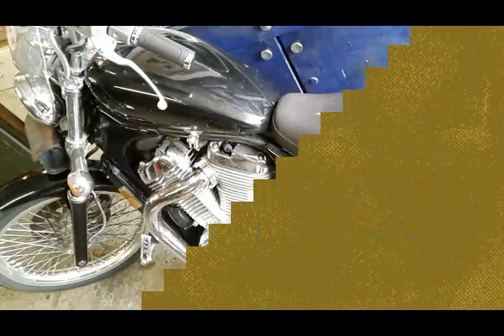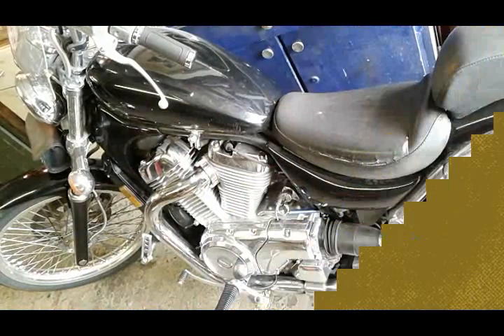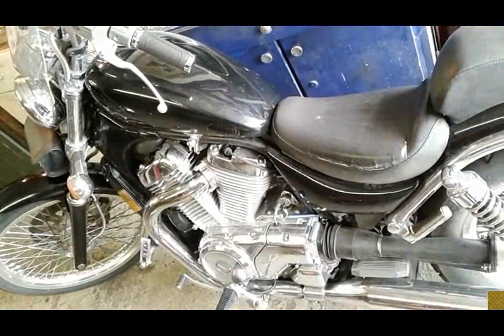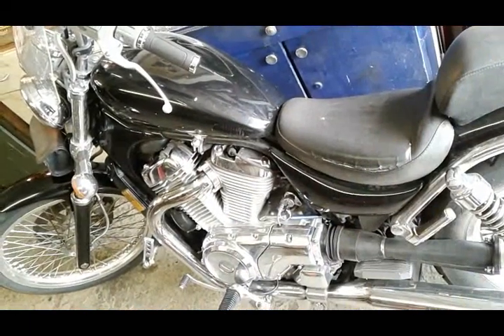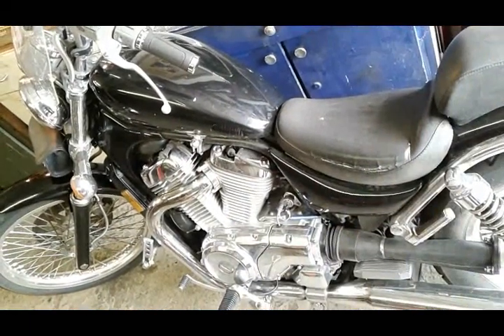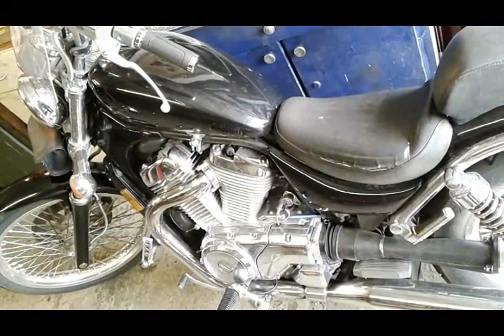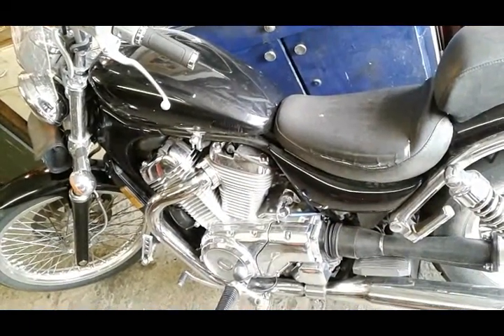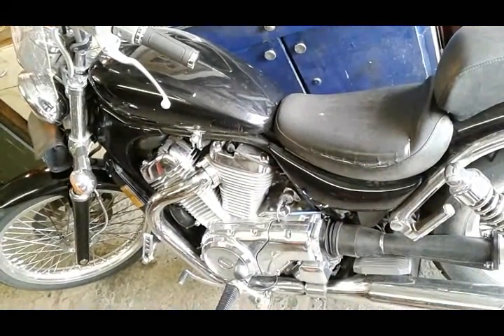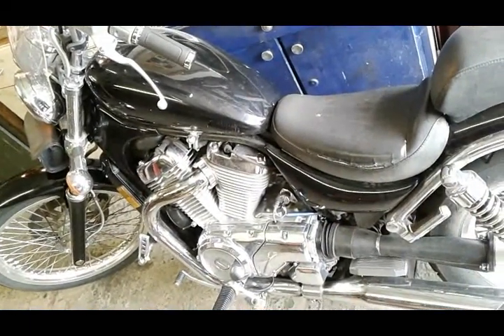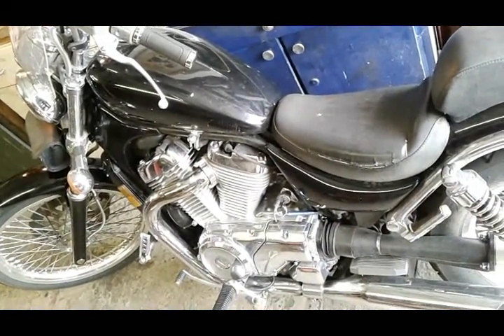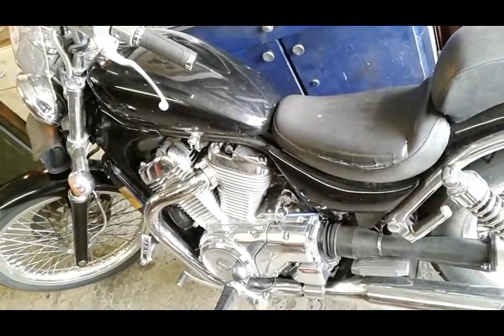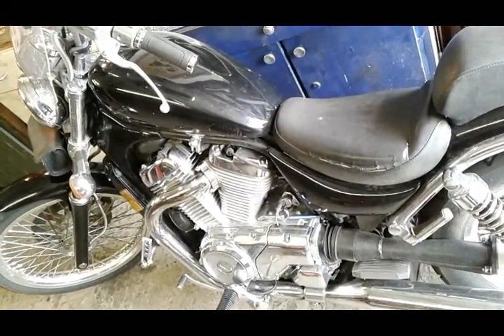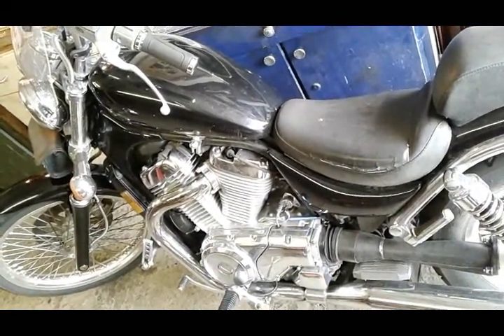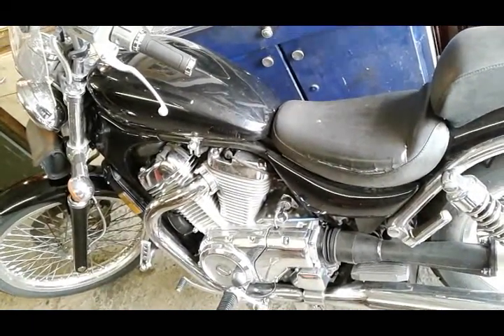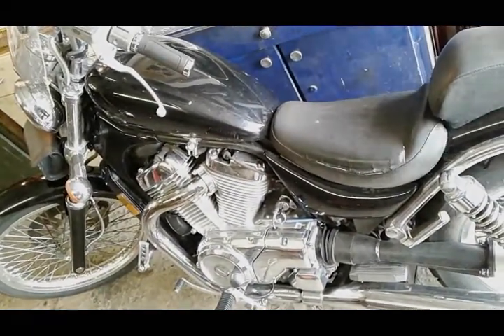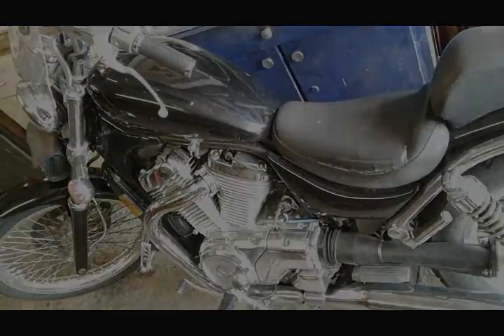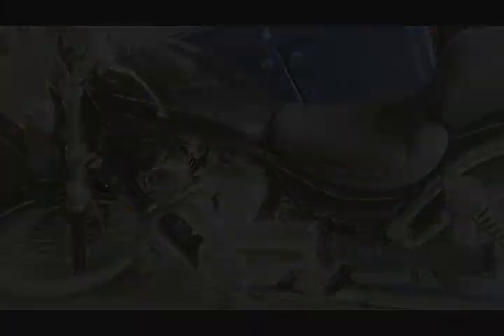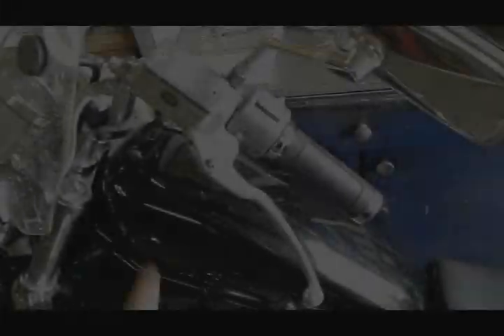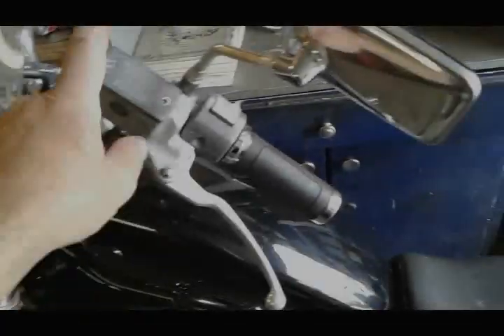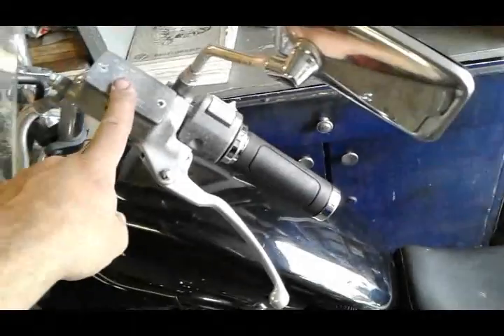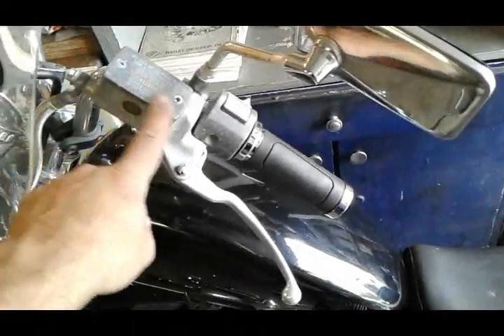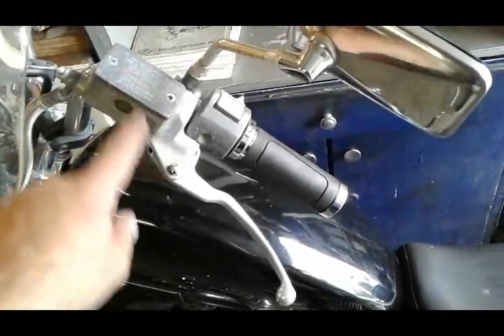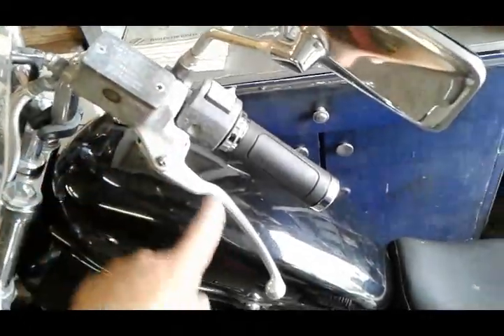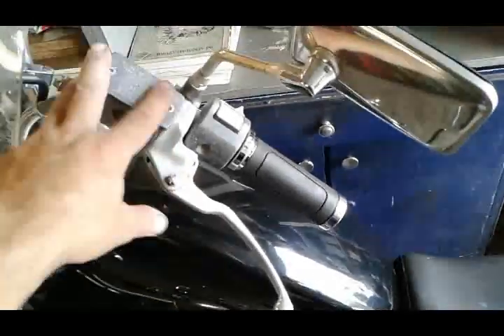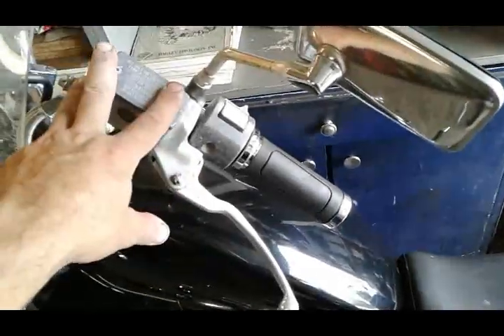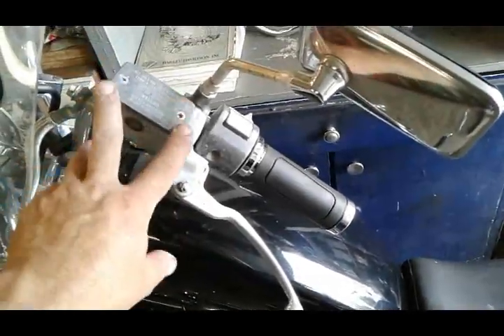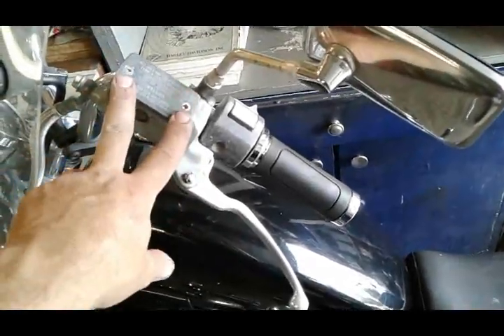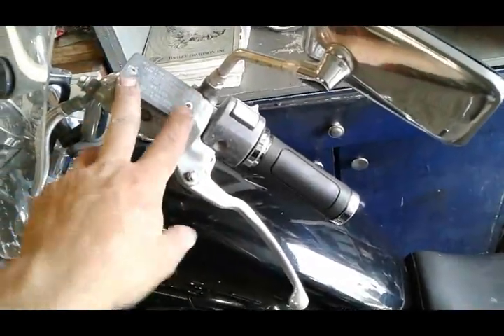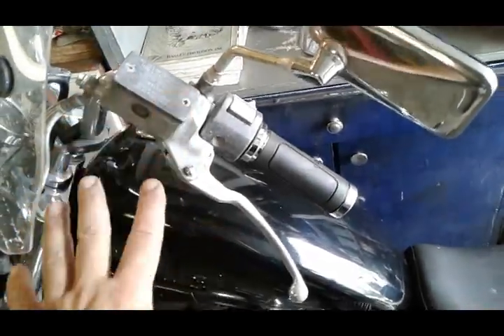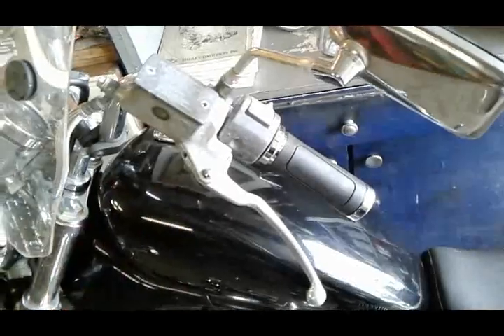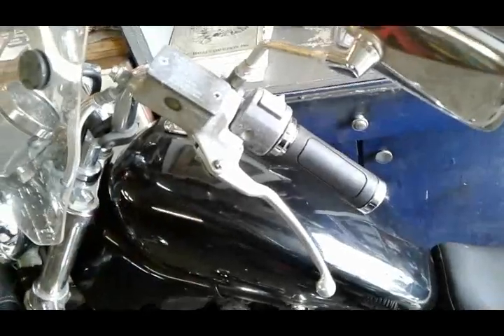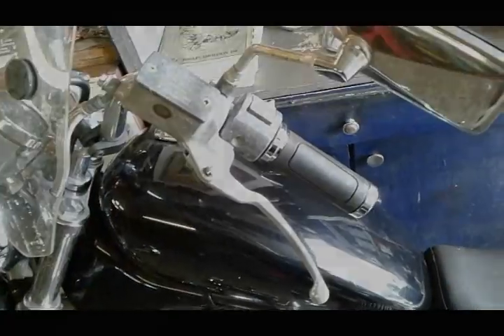Hi guys, welcome back to the channel and thanks for tuning in. Today I'd like to talk to you about hydraulic clutch issues. If your motorcycle has a hydraulic clutch lever and a reservoir that looks like this, you do have a hydraulic clutch.